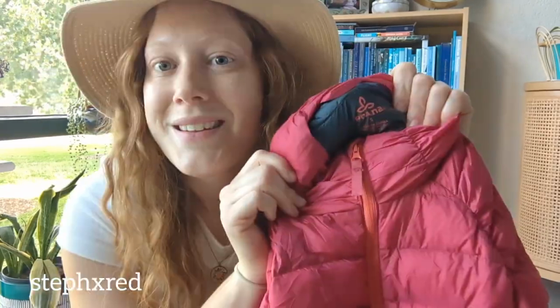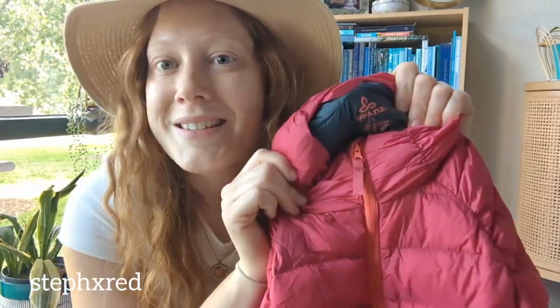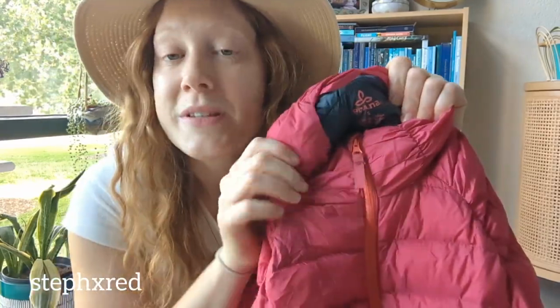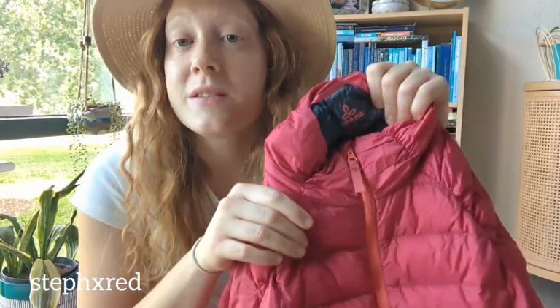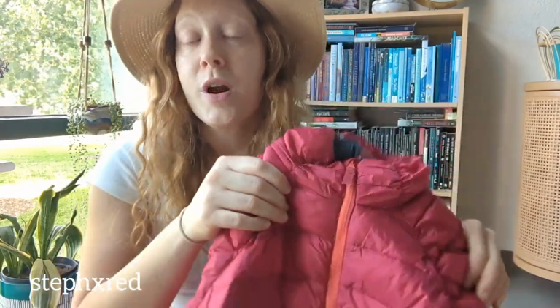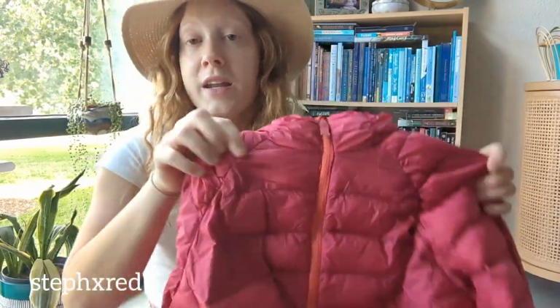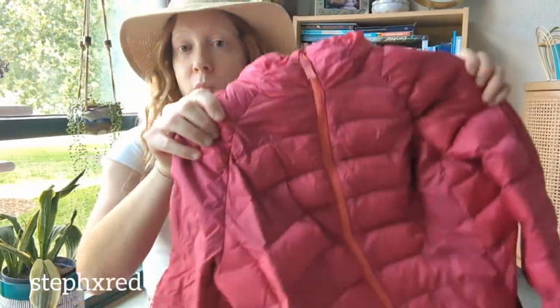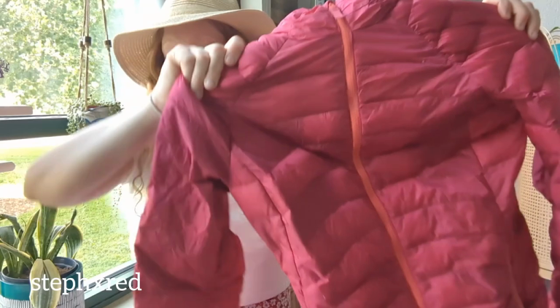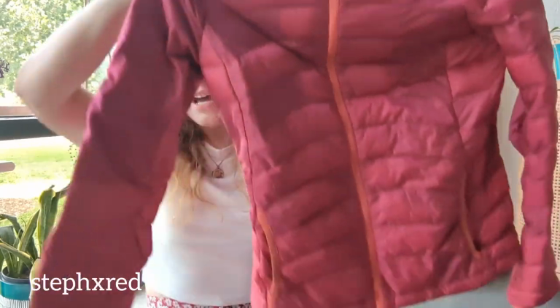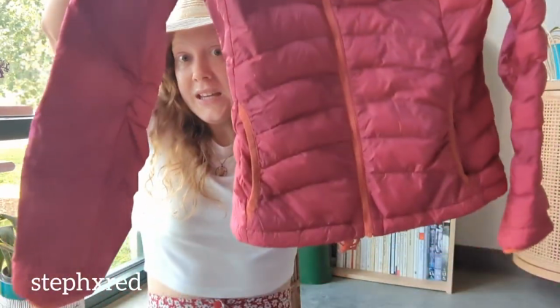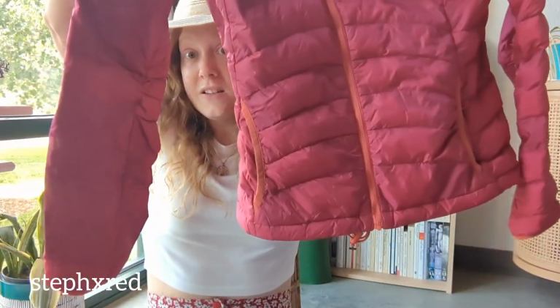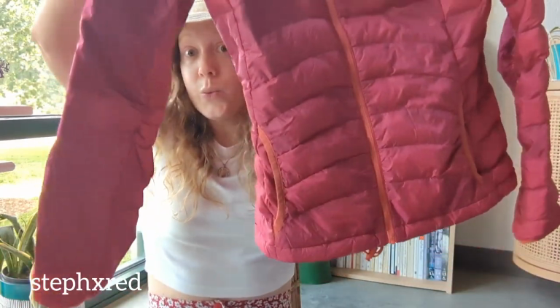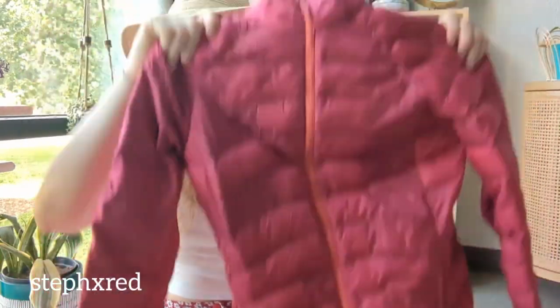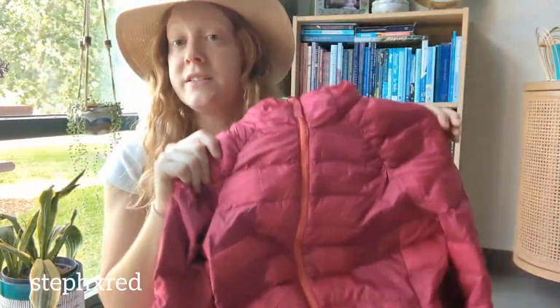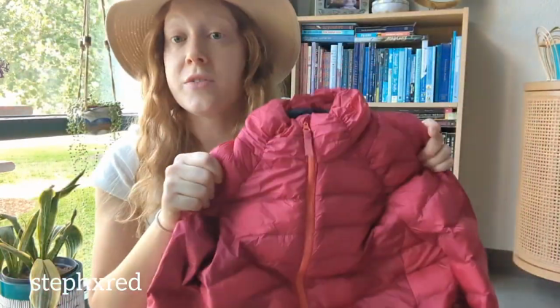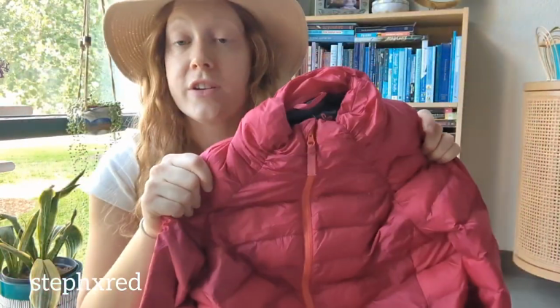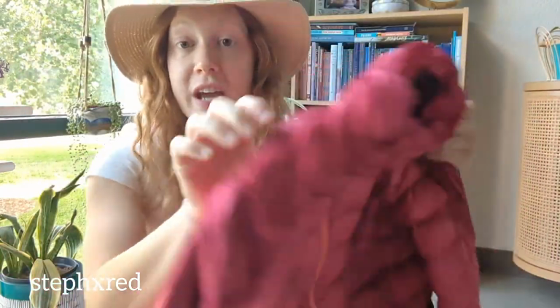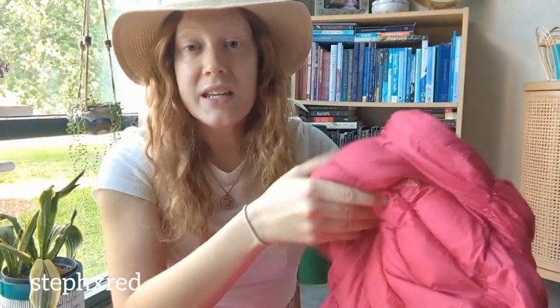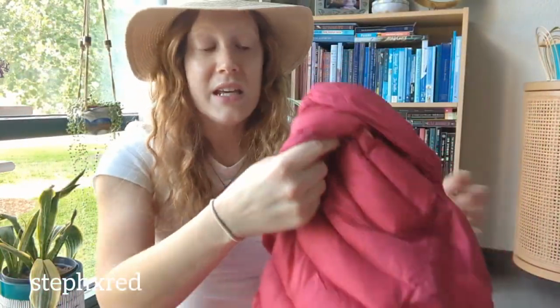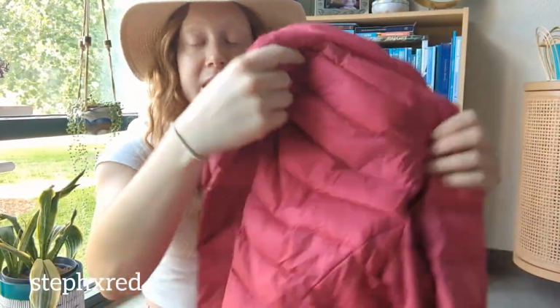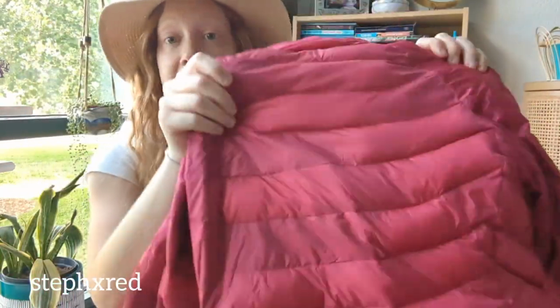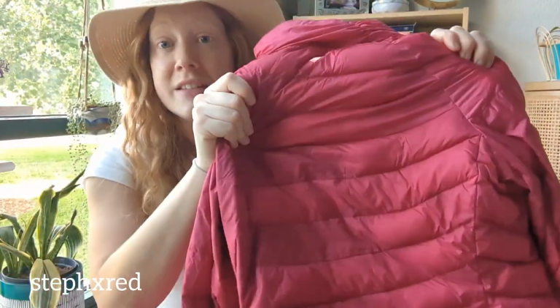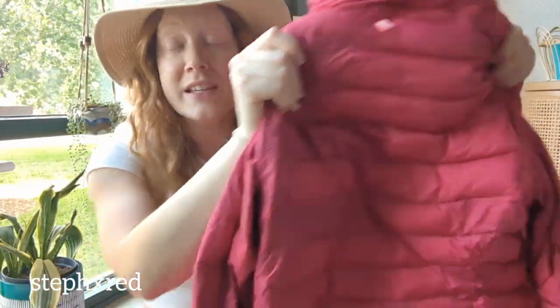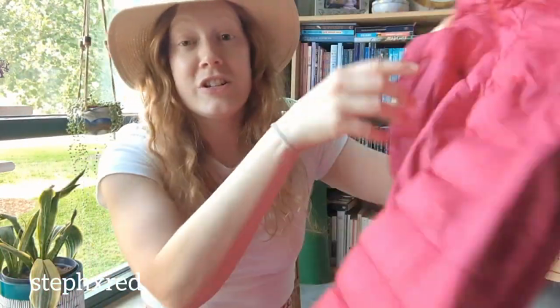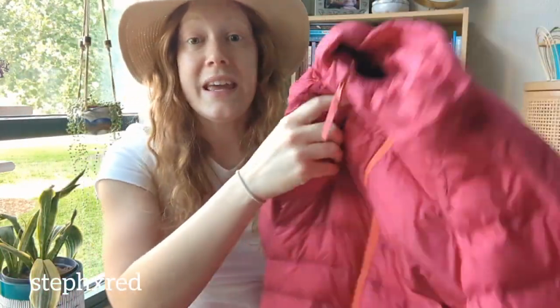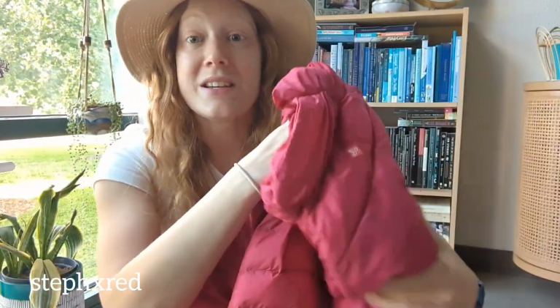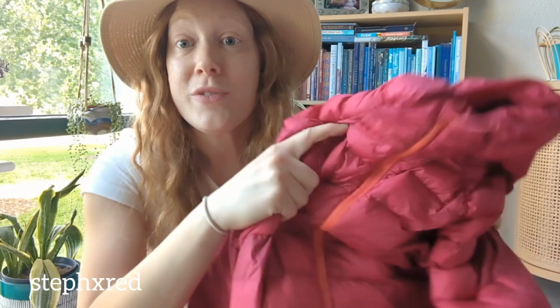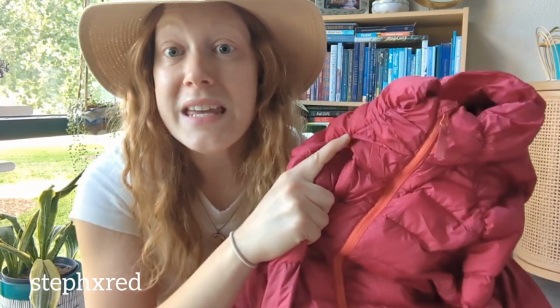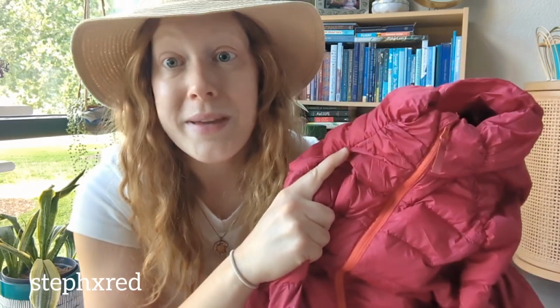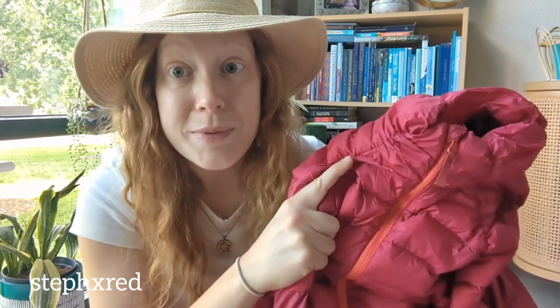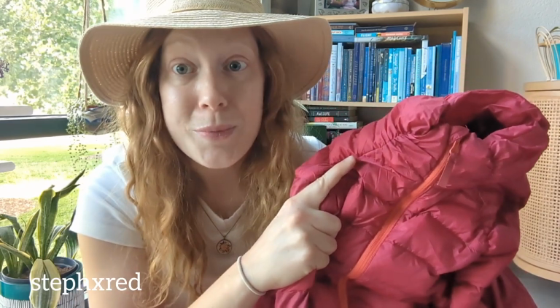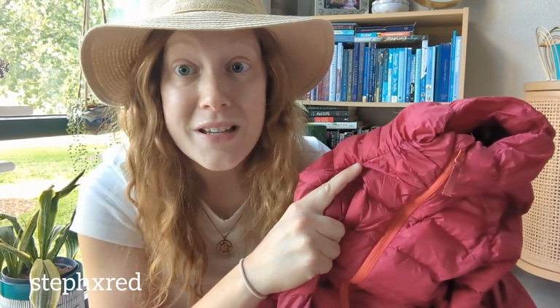Next up is this Prana winter jacket. It is a real down feather jacket in excellent condition, and quite frankly, I might keep this one for myself.